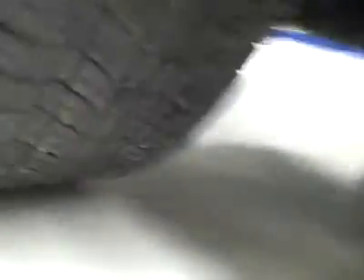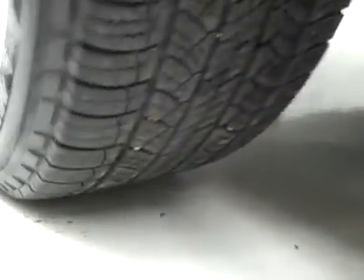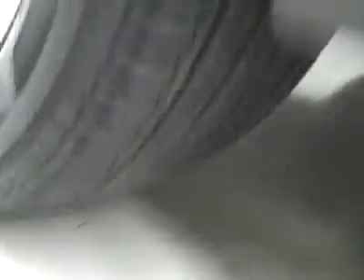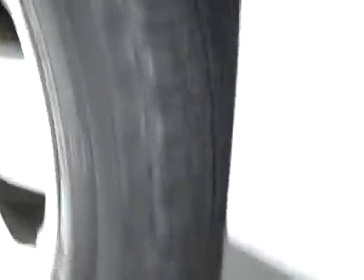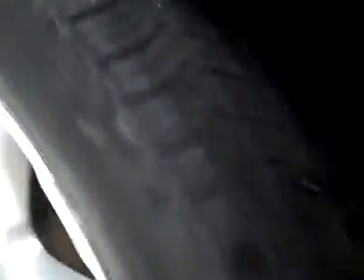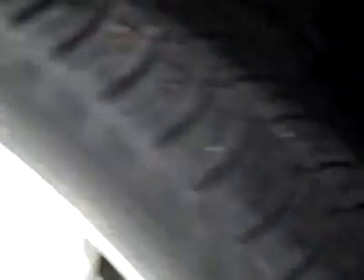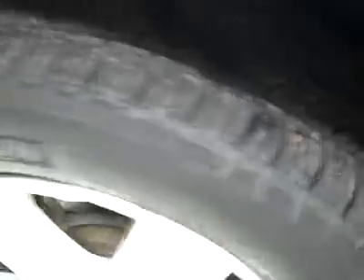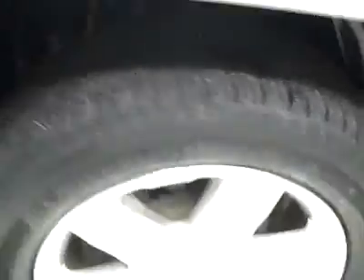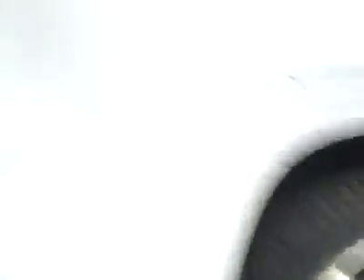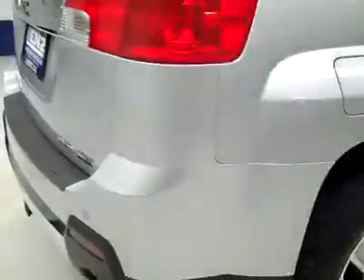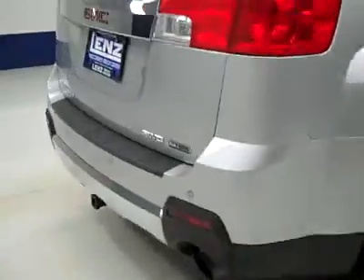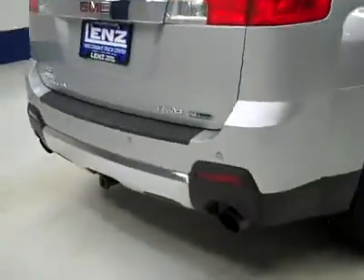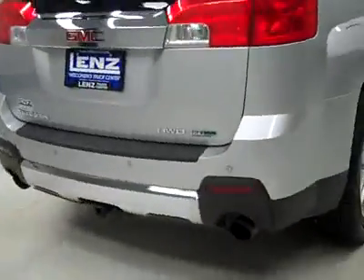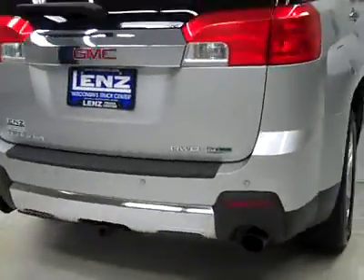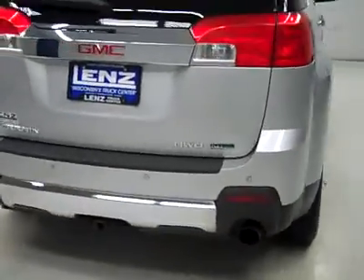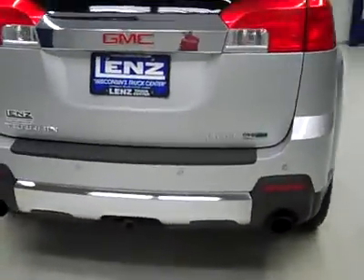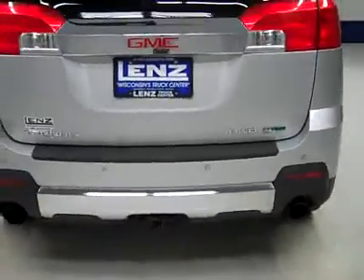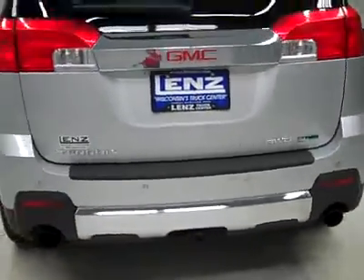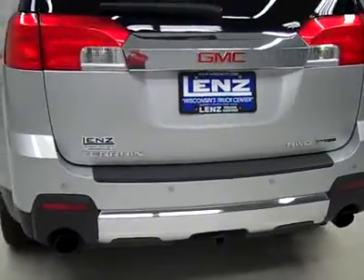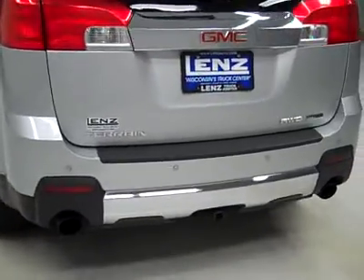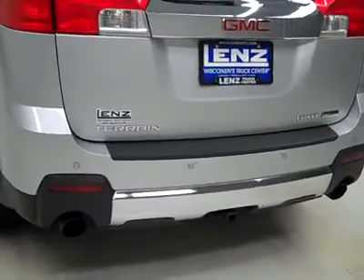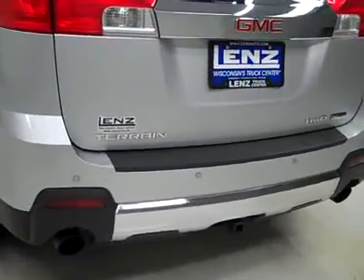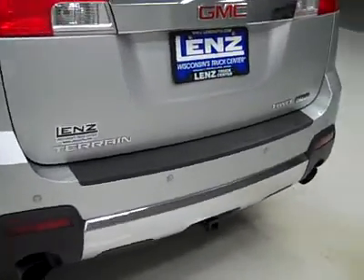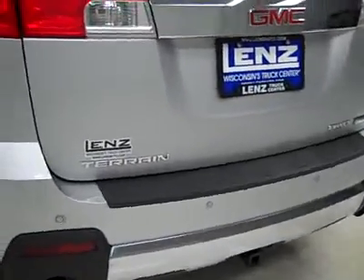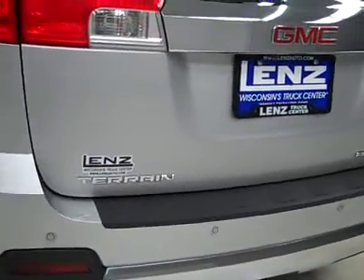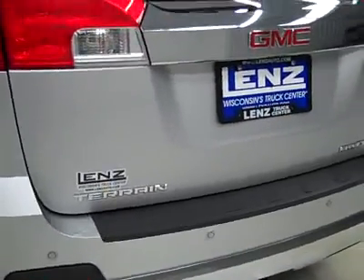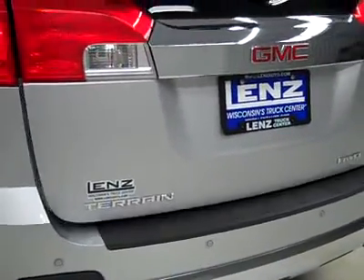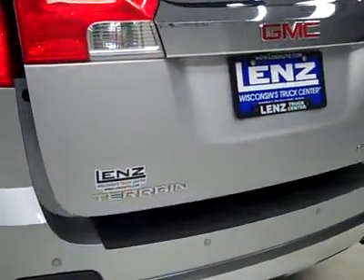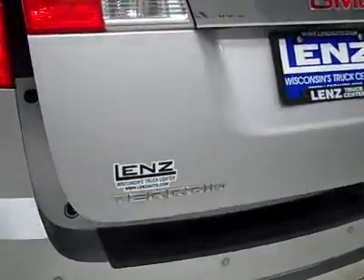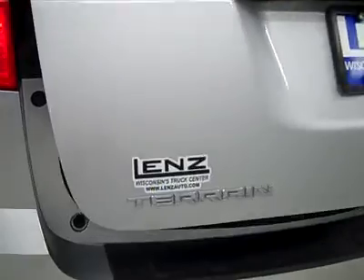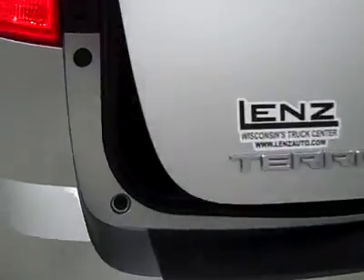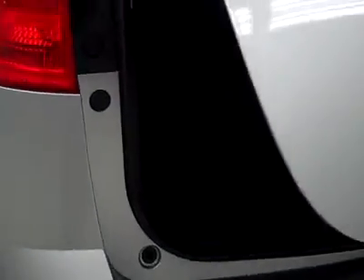Rear tires are also probably about 60%. And around back, the rear bumper and hatch are in great shape — reverse sensors and camera. There is a hitch for towing, and it is a power-assist hatch.